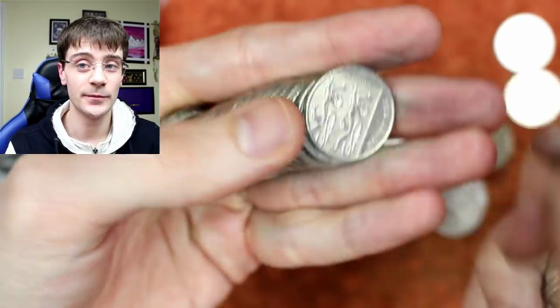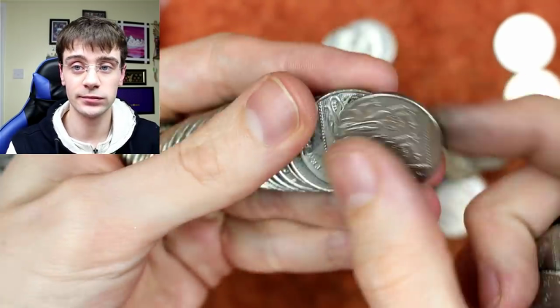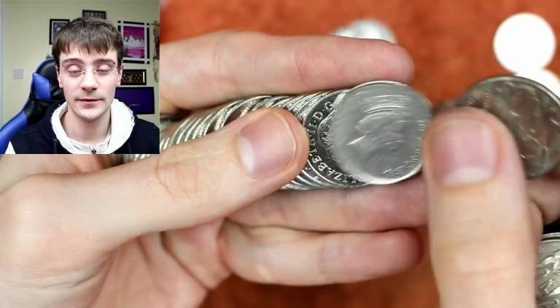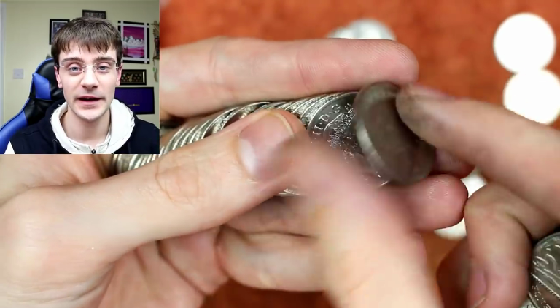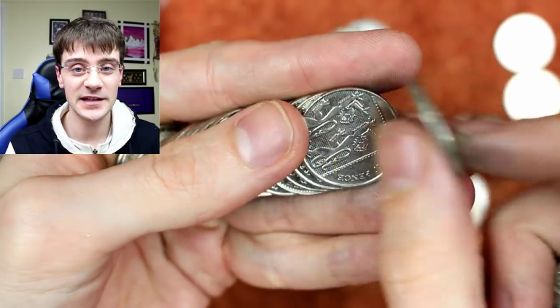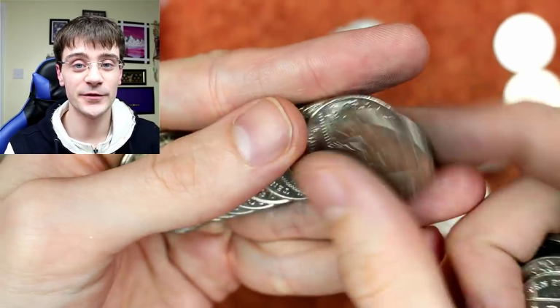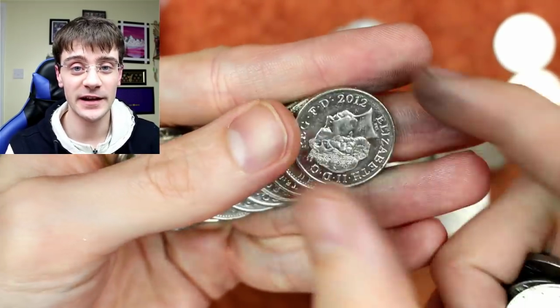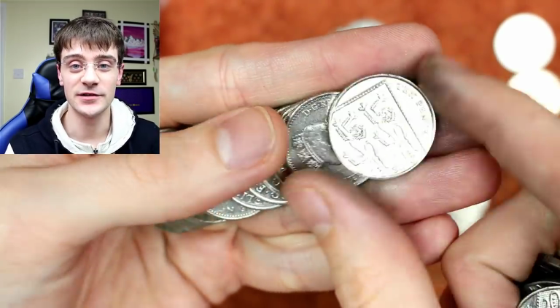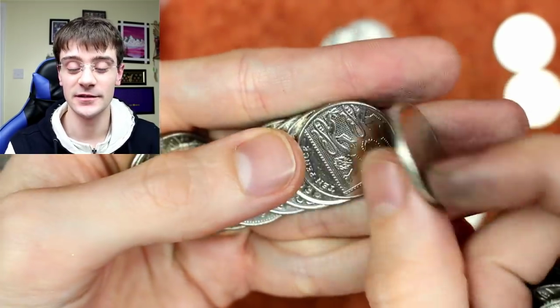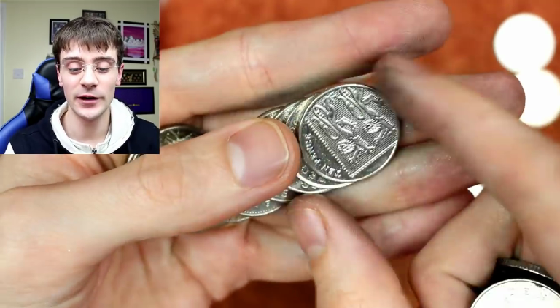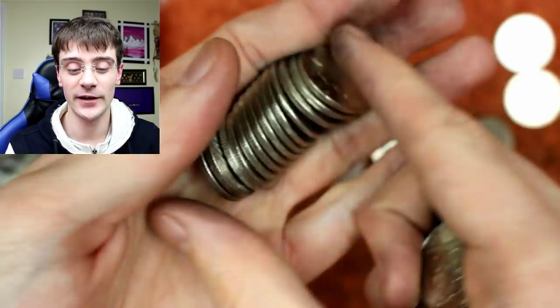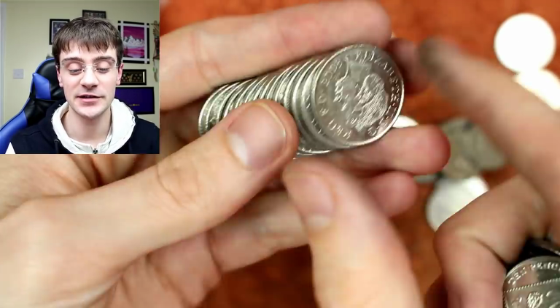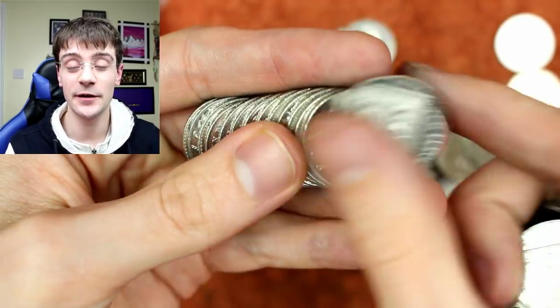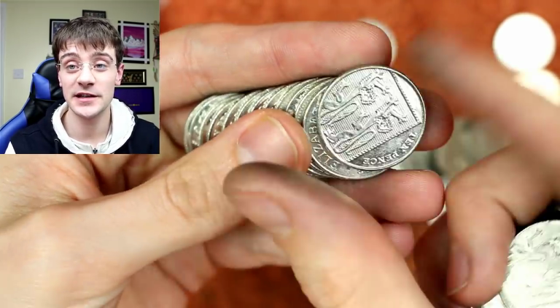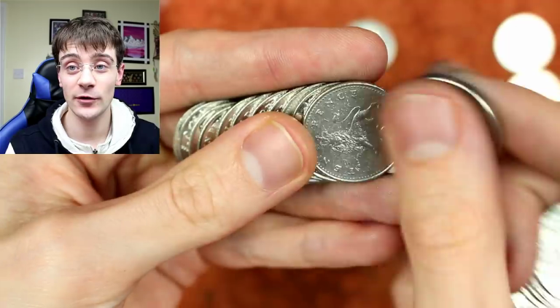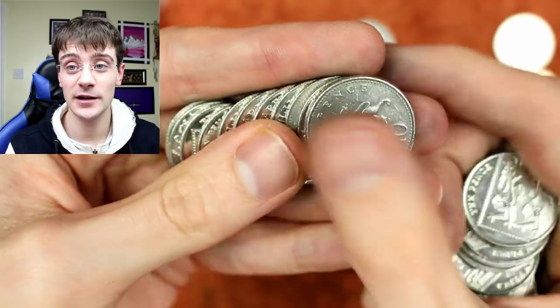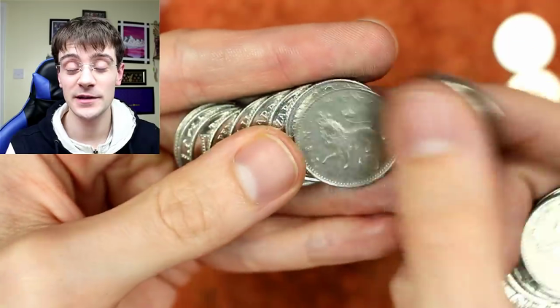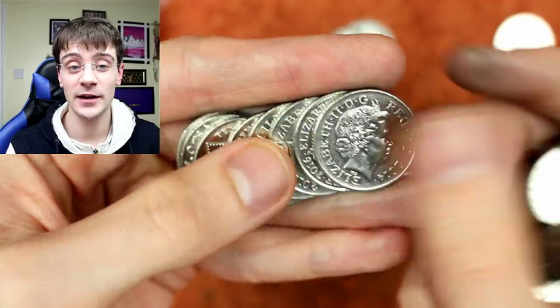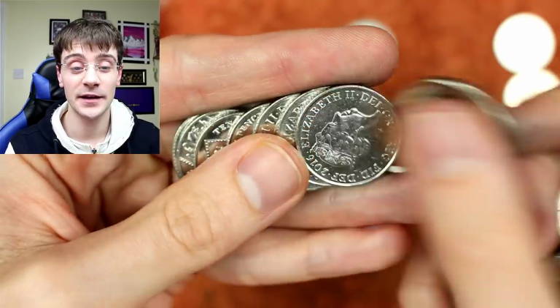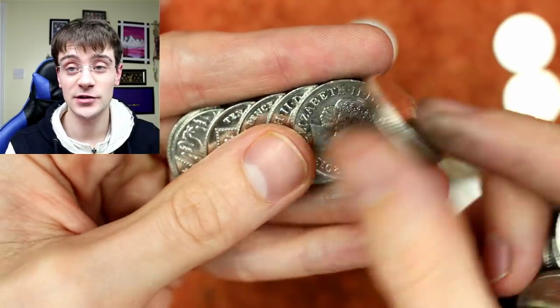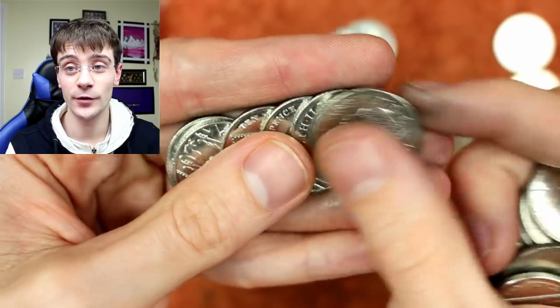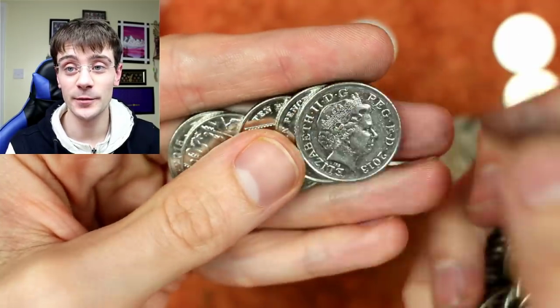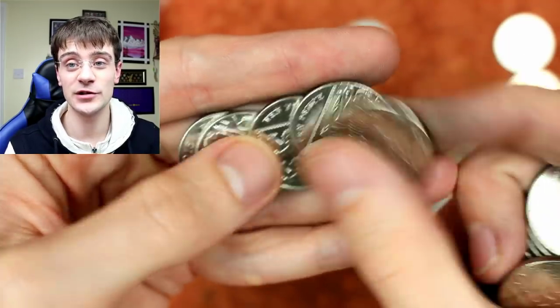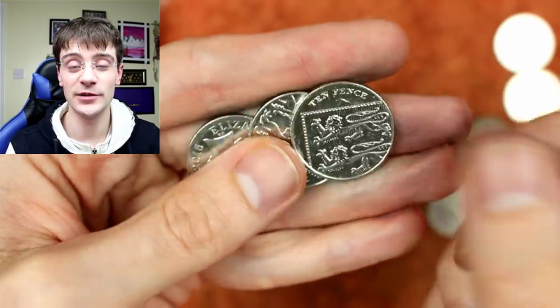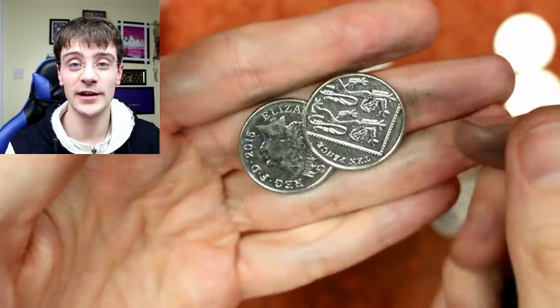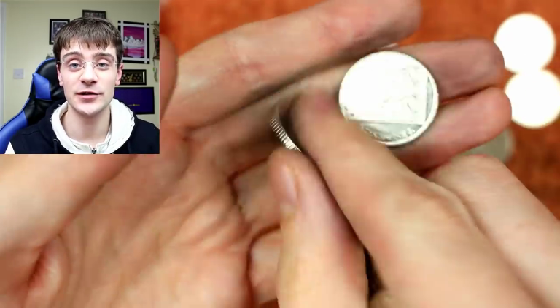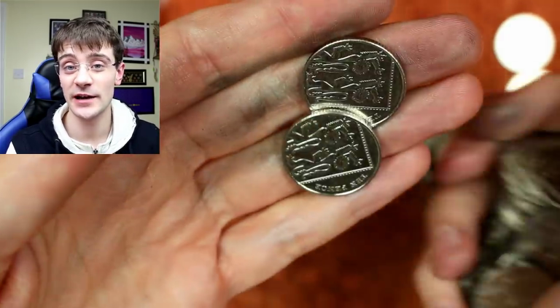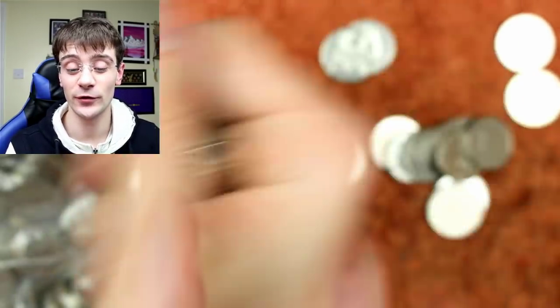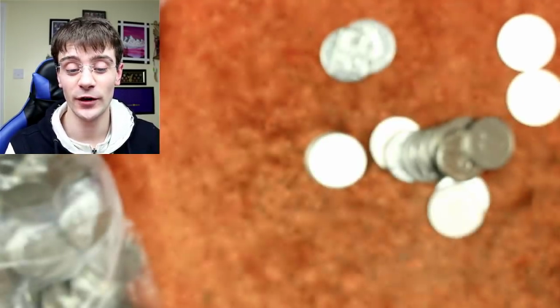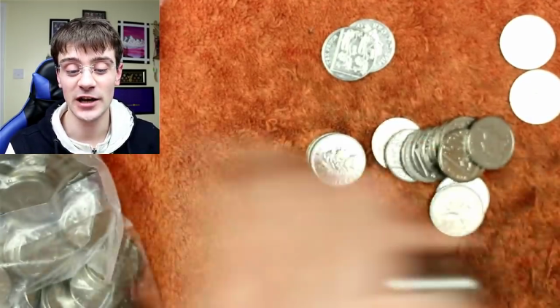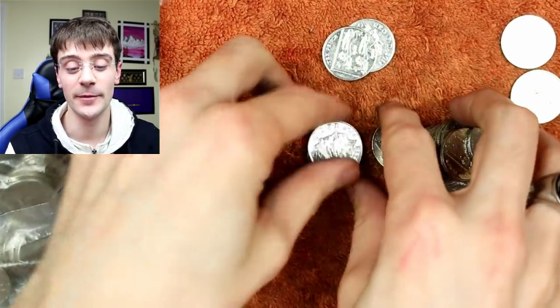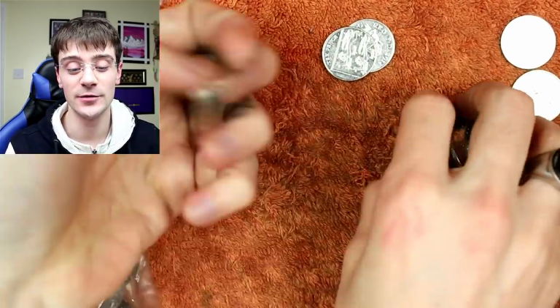Kian Collect asks: roughly how many coins do you have in your collection? In excess of five thousand — well over five thousand. That's how many are logged on my Numista, and that doesn't include the majority of my UK coins which I haven't logged on there for a long time.